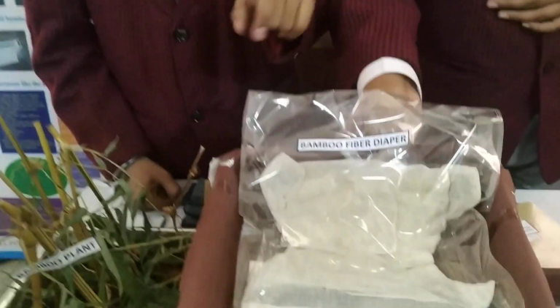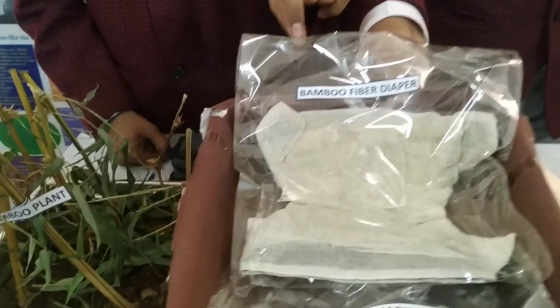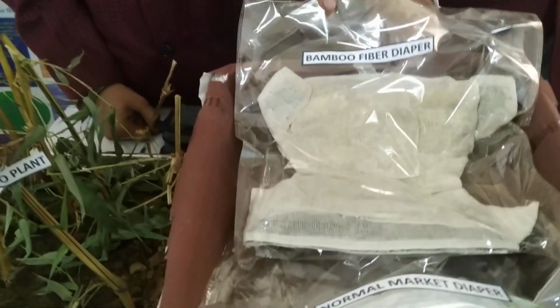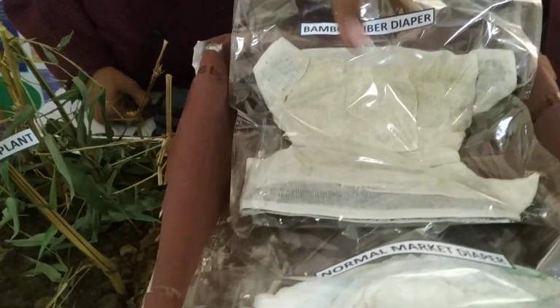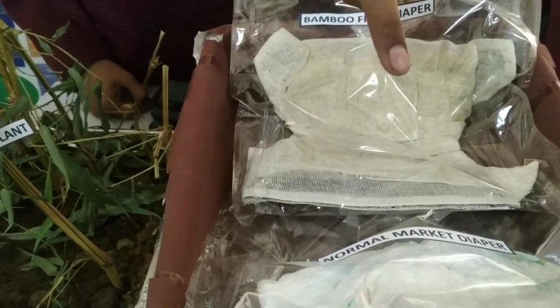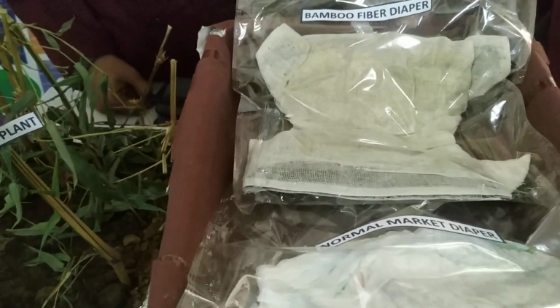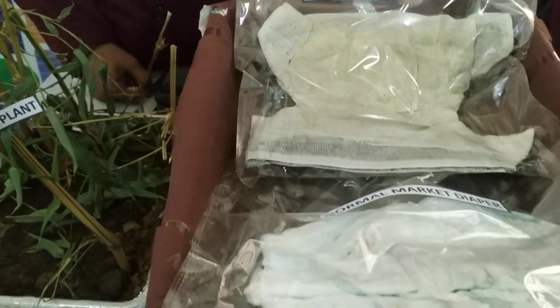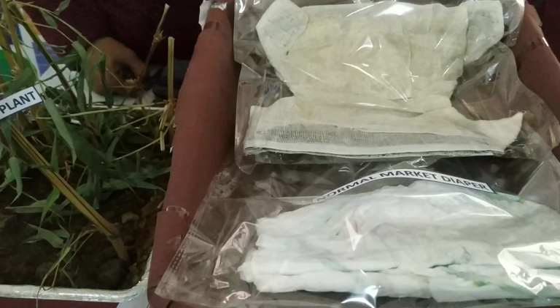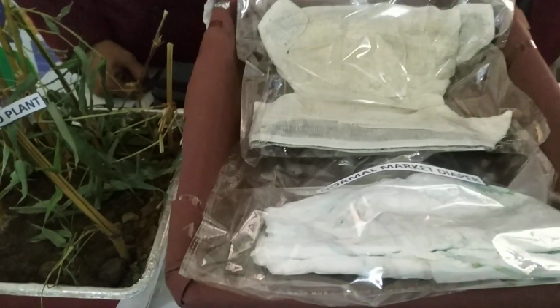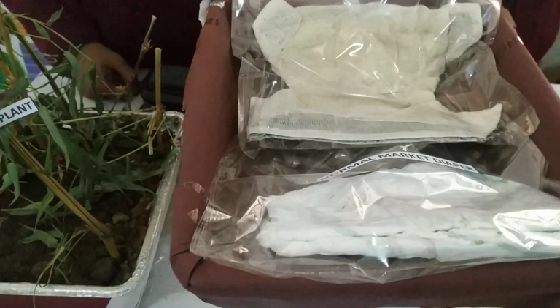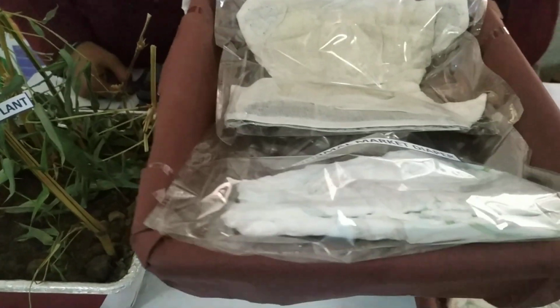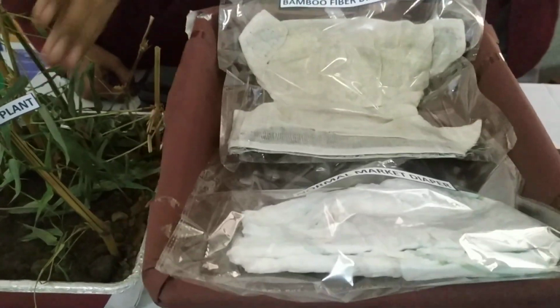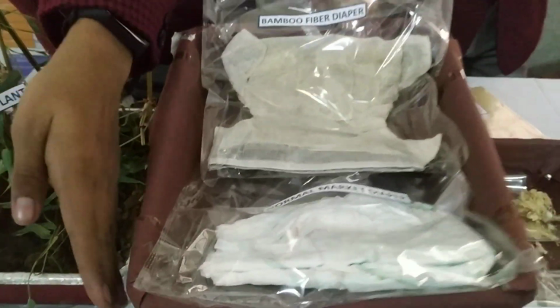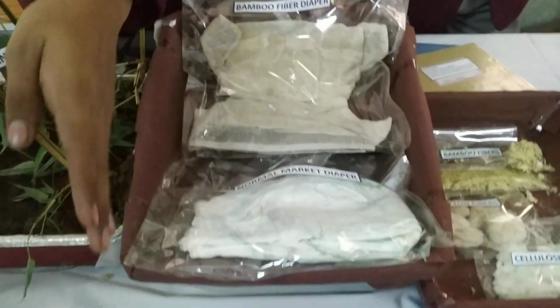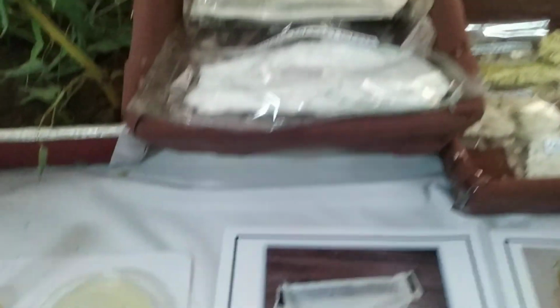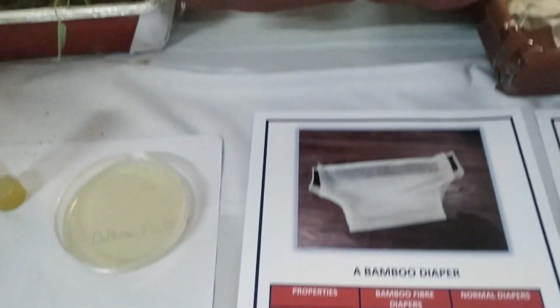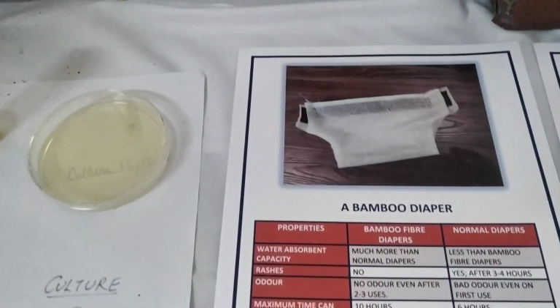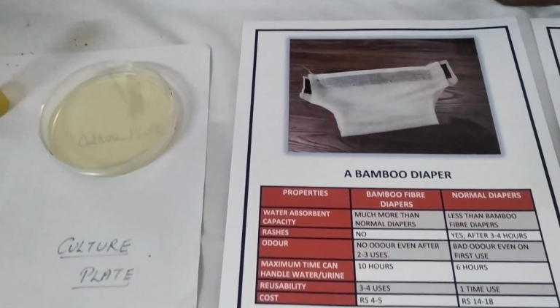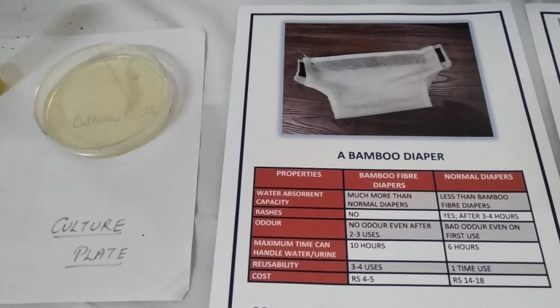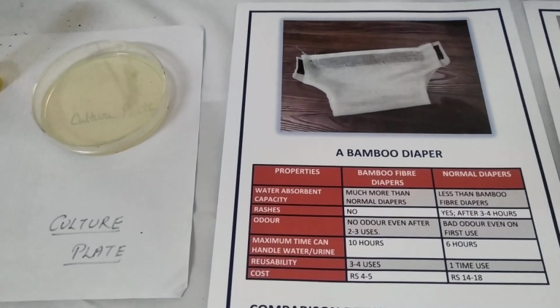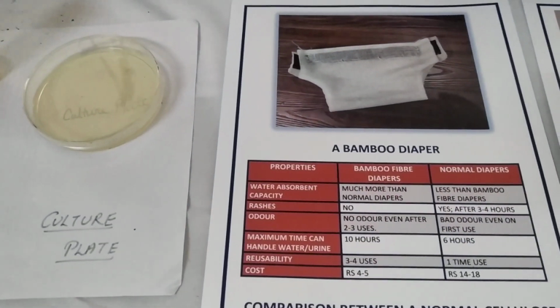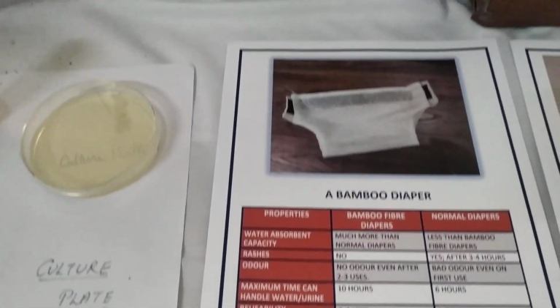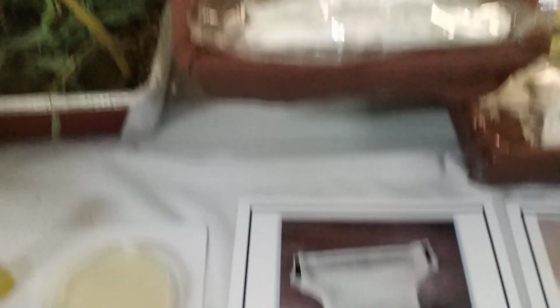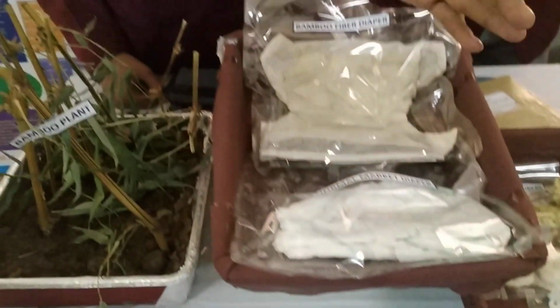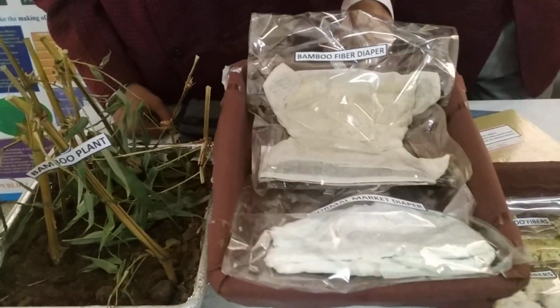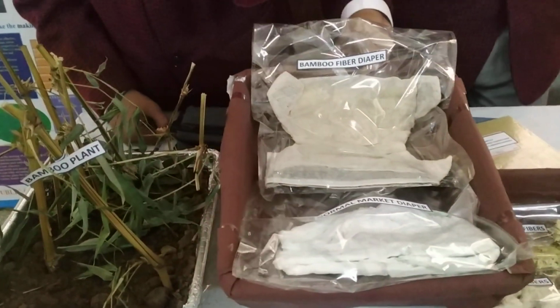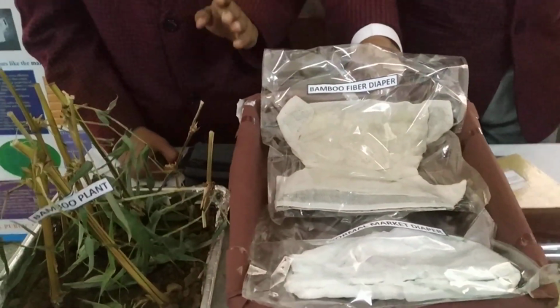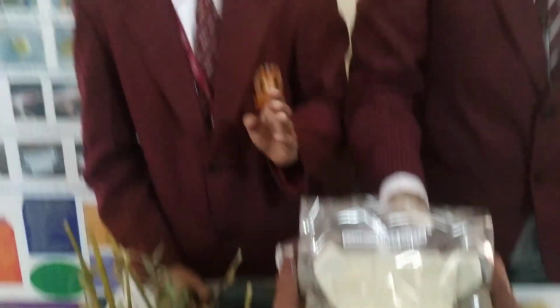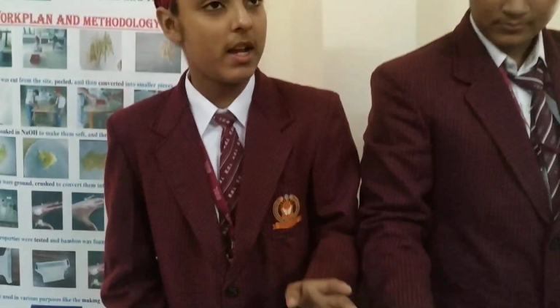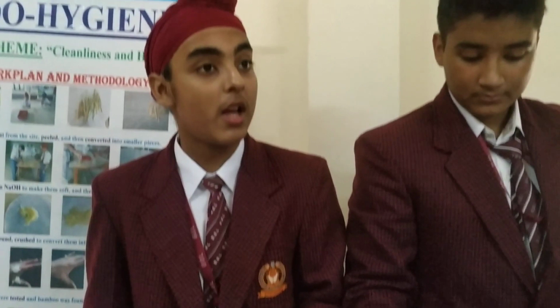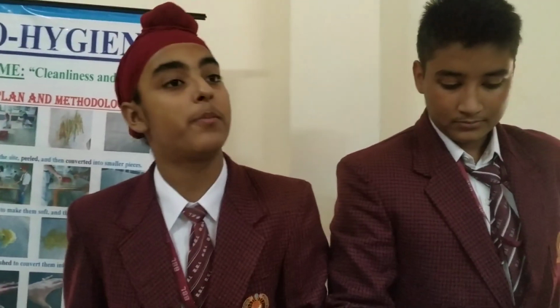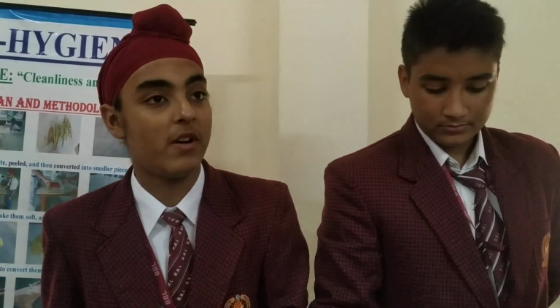This is a normal market diaper and this is a bamboo fiber diaper made by us. The observations recorded were that this cellulose diaper — it has cellulose inside — it can last for a maximum of 5 to 6 hours, but our bamboo fiber diaper can last for up to 12 hours.